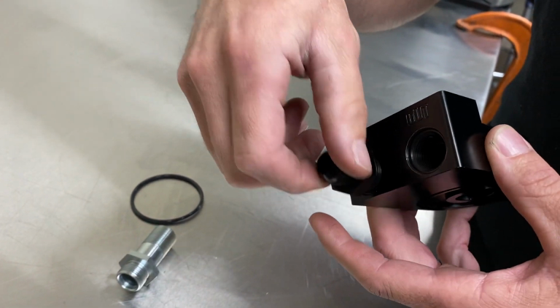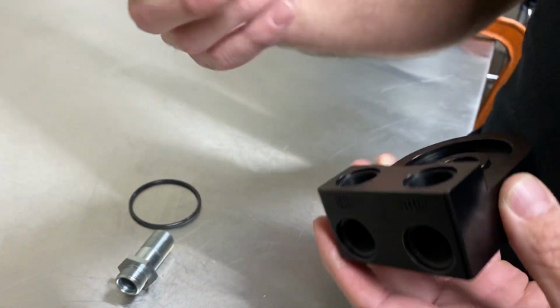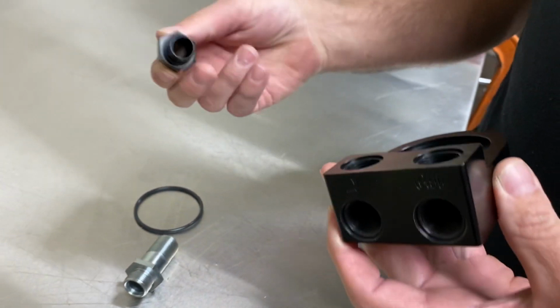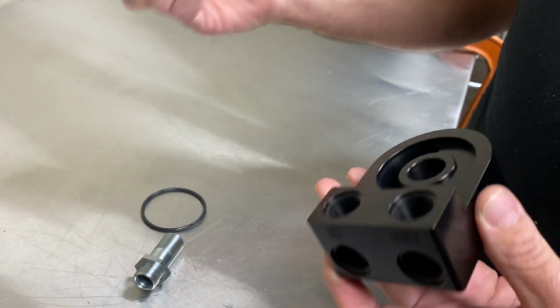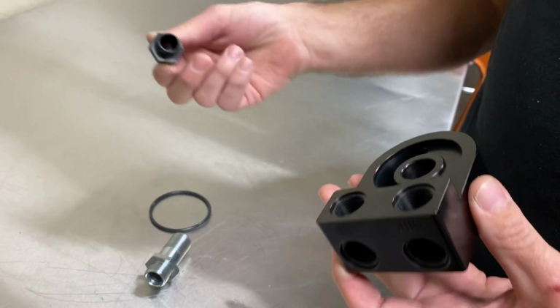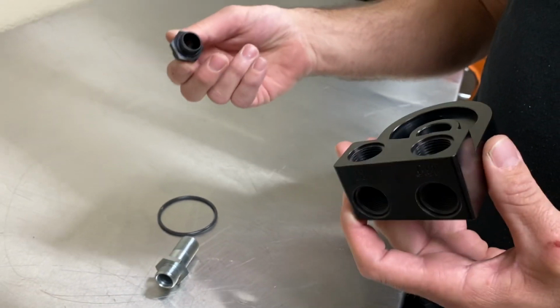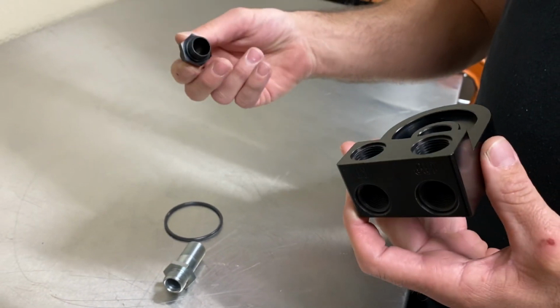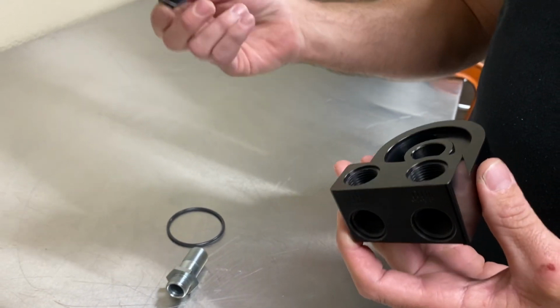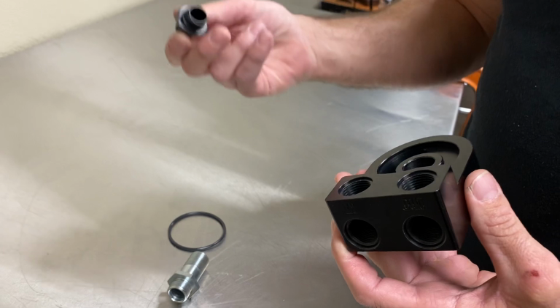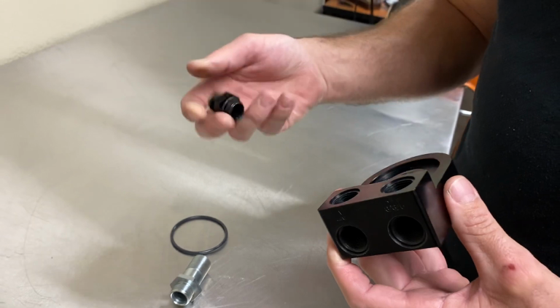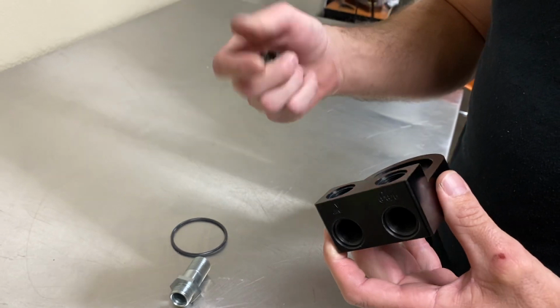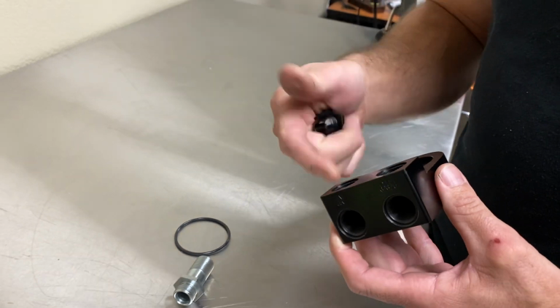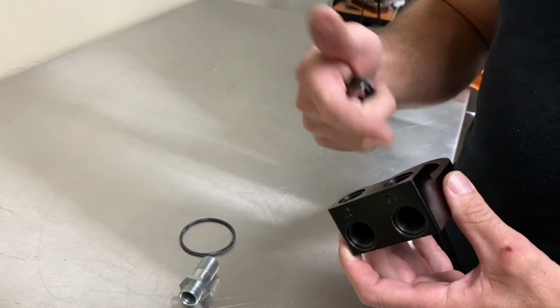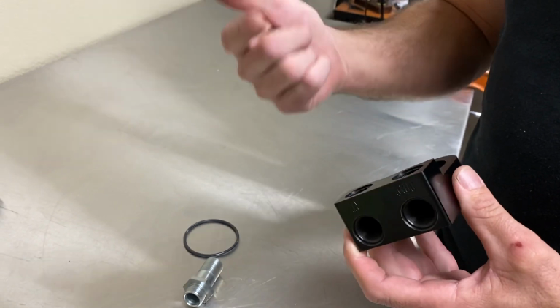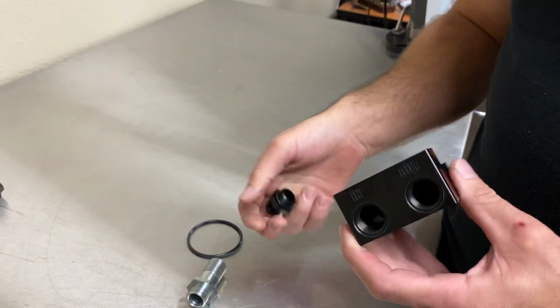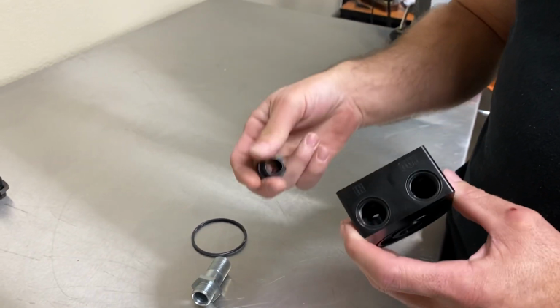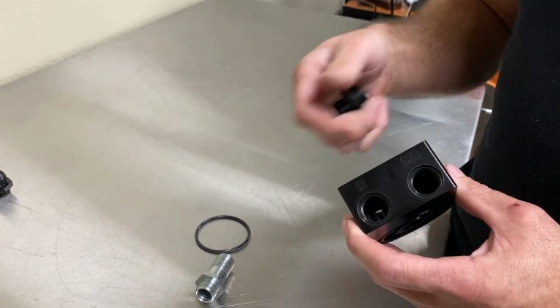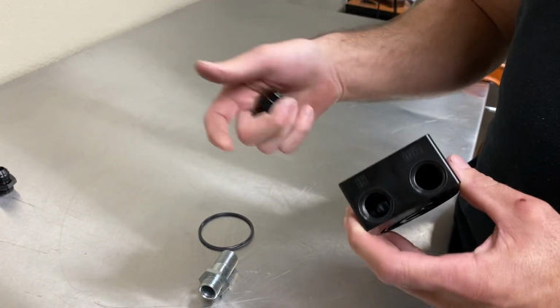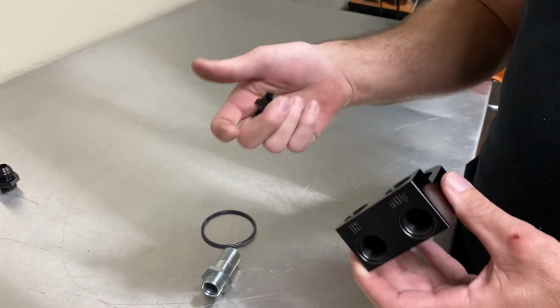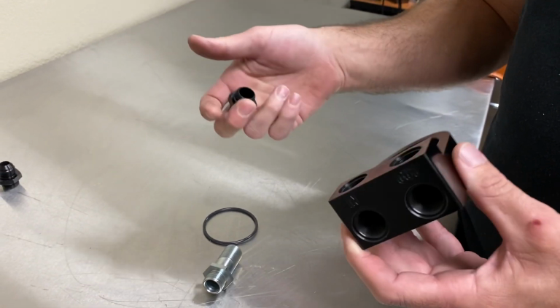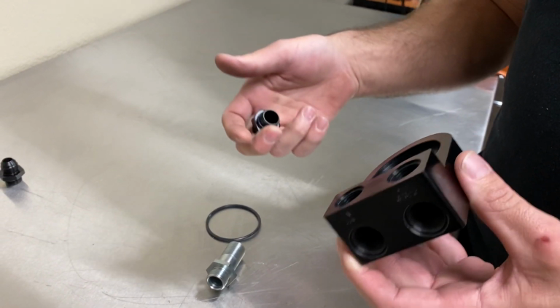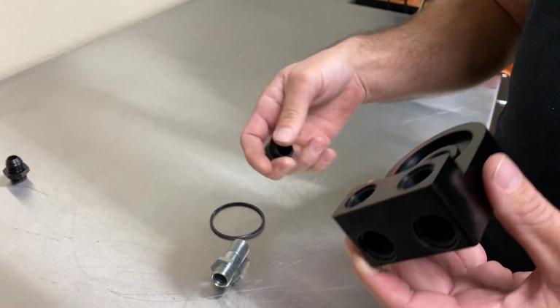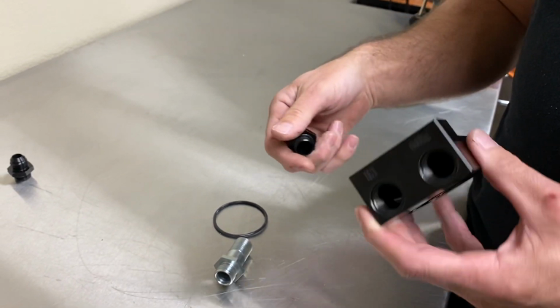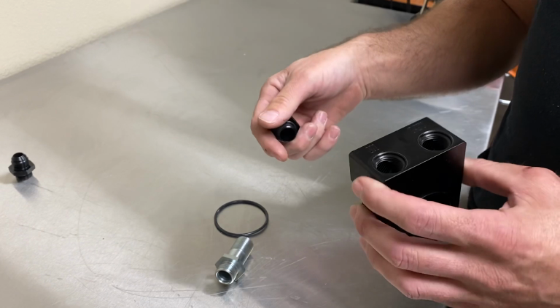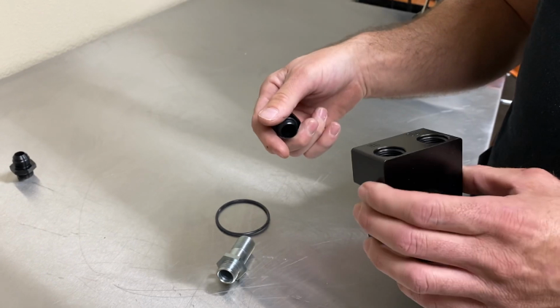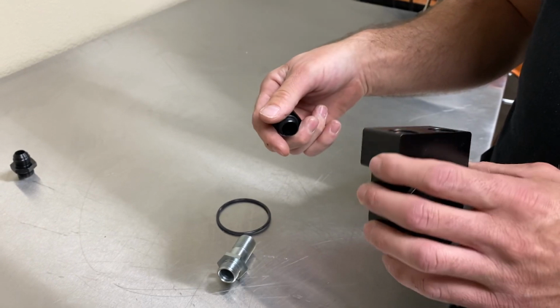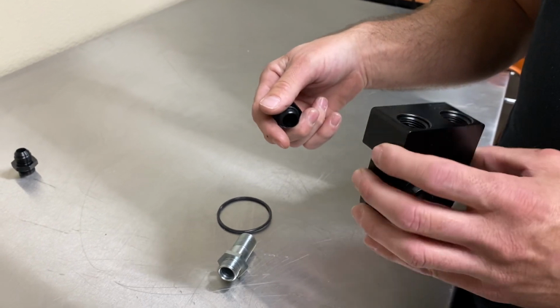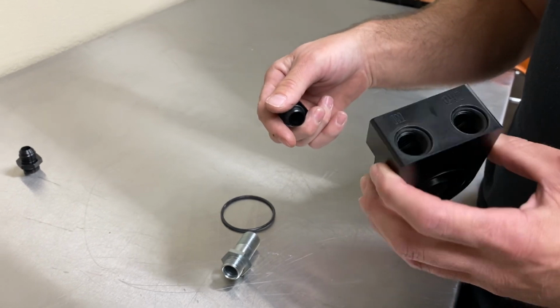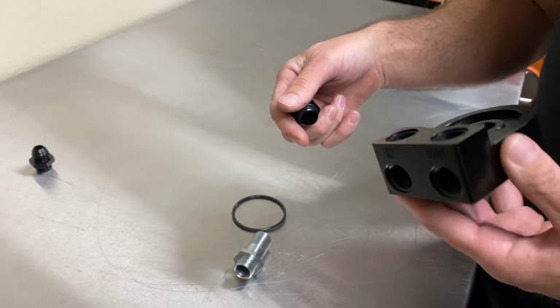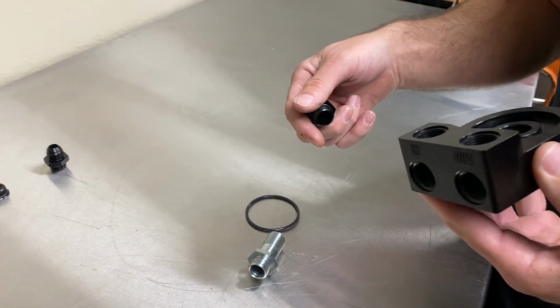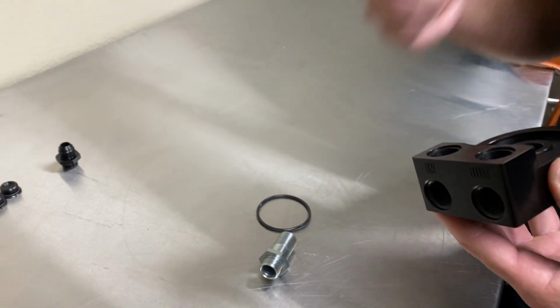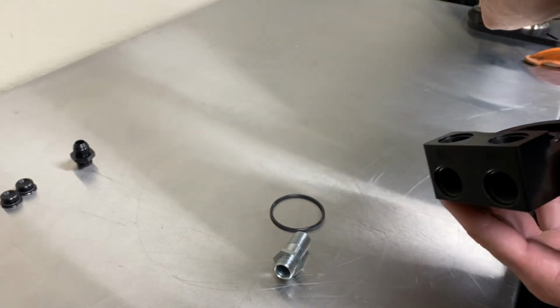Also, if you wanted to find a fitting and run a sensor or two sensors, there are options as far as that goes. So it's really universal — you can use it for a bunch of different things.